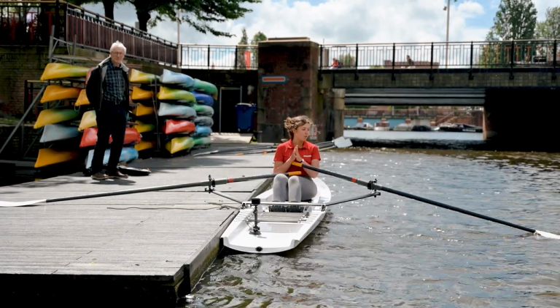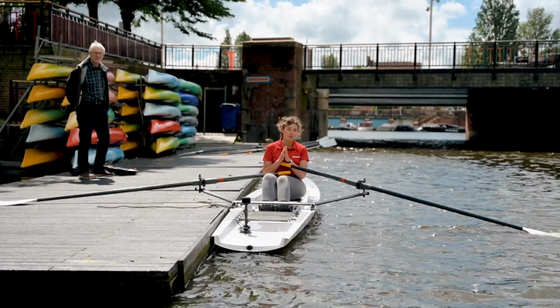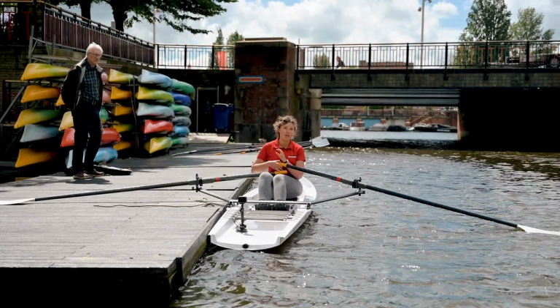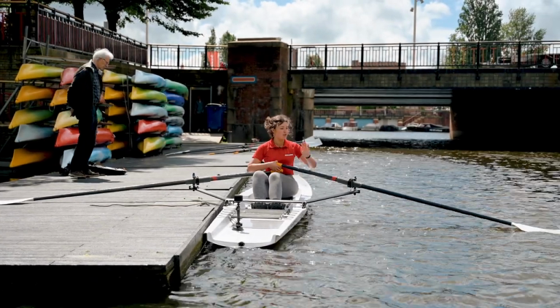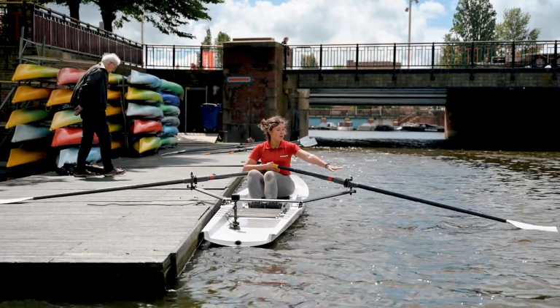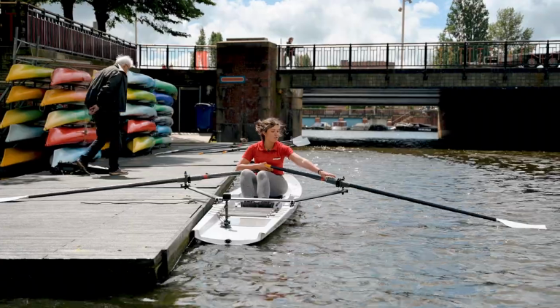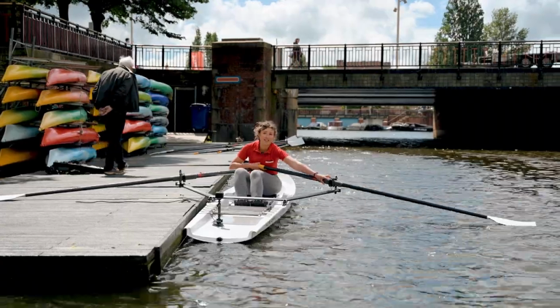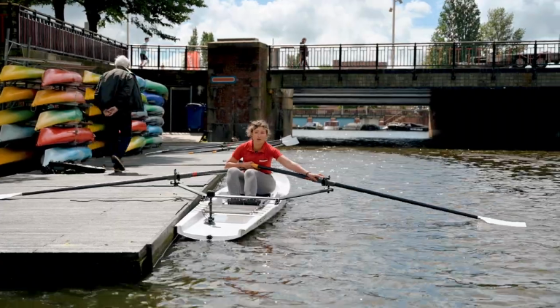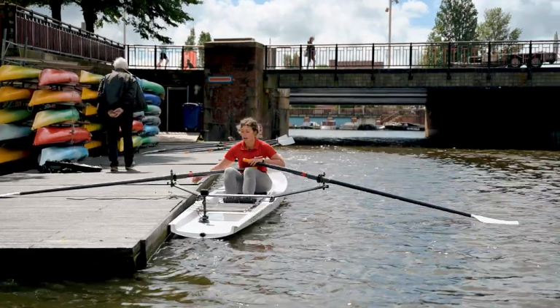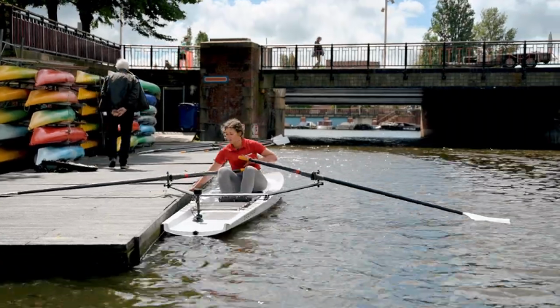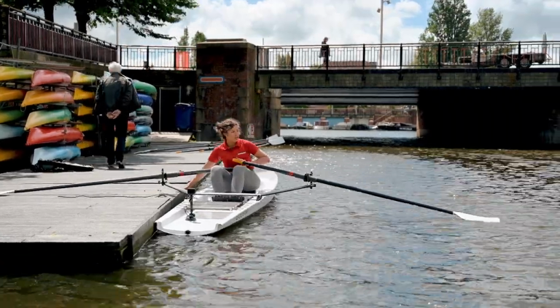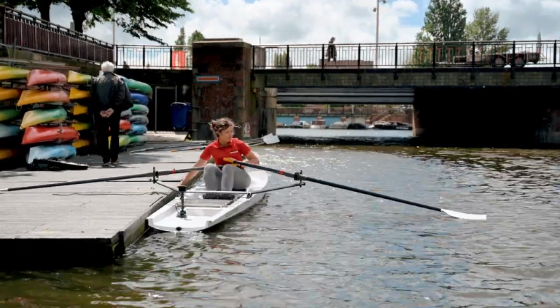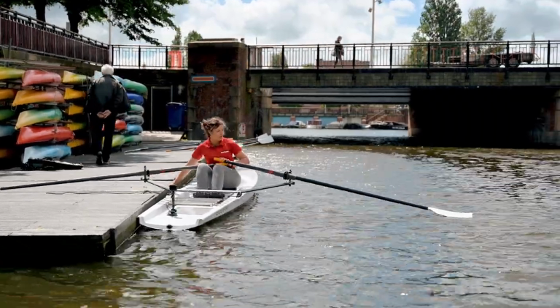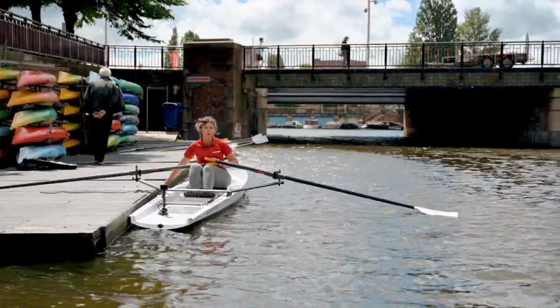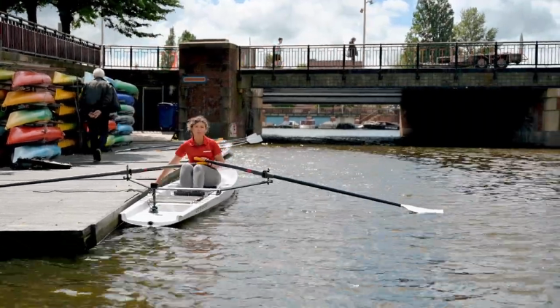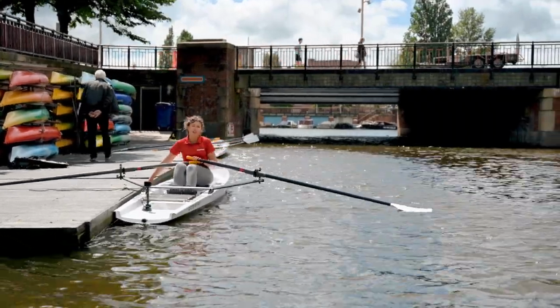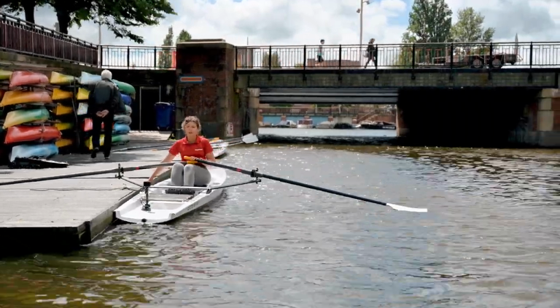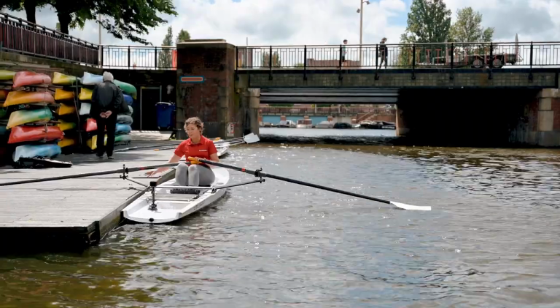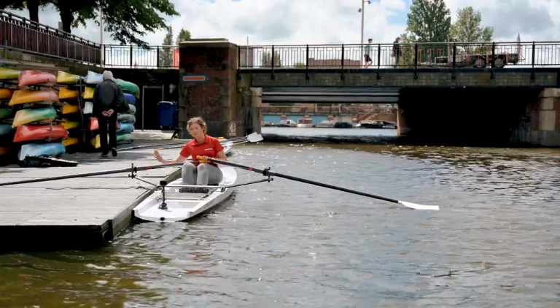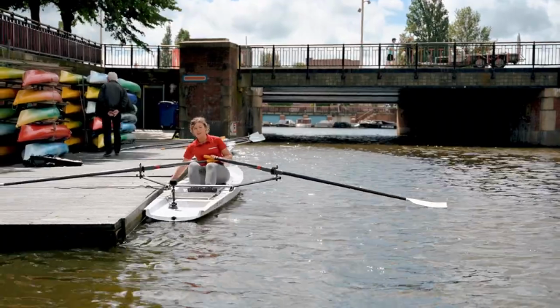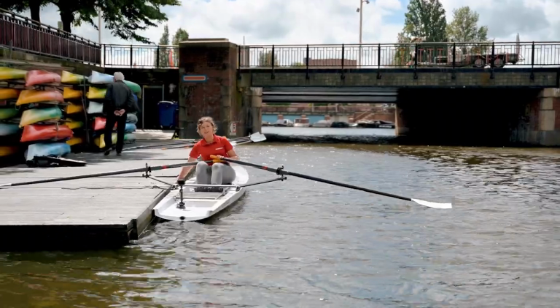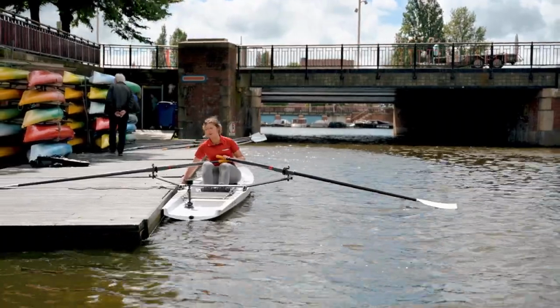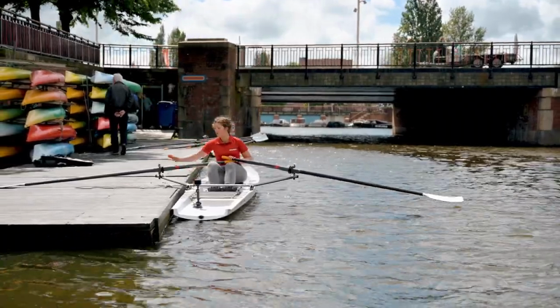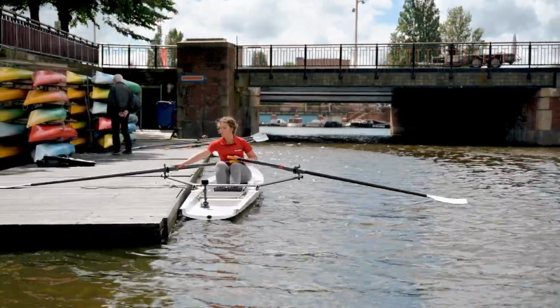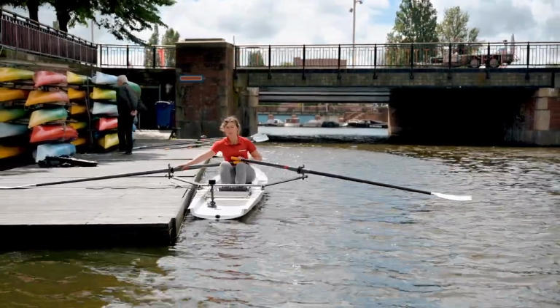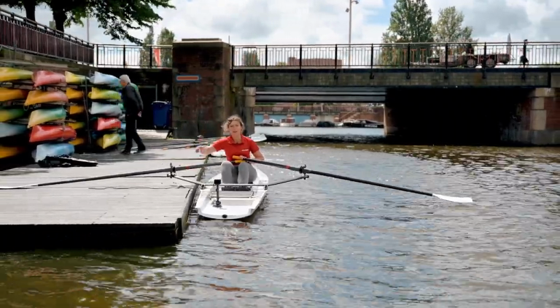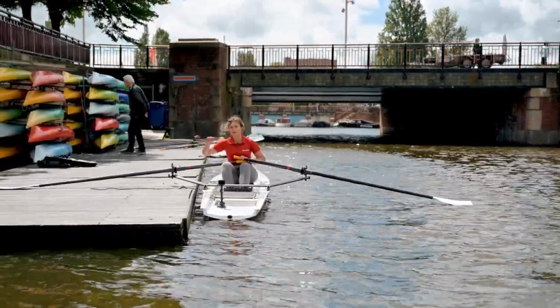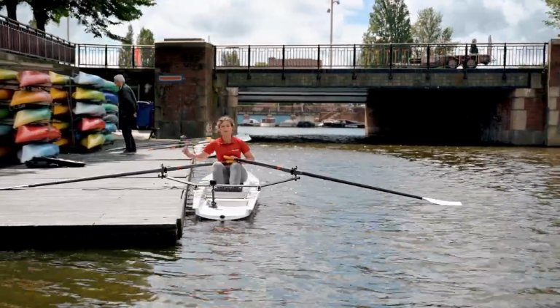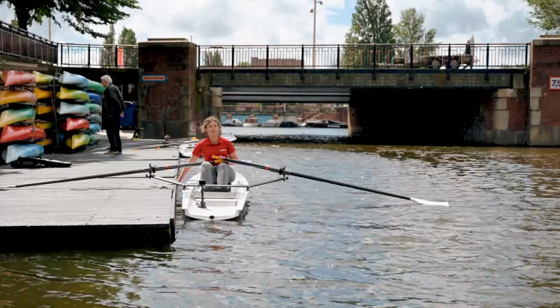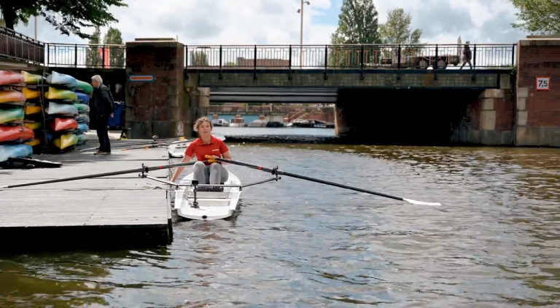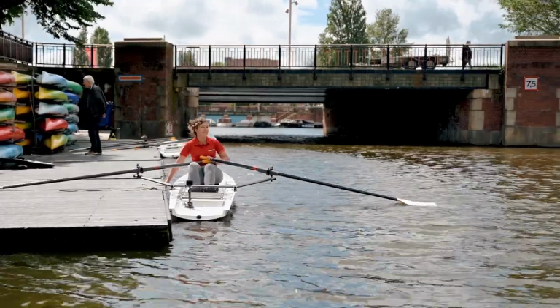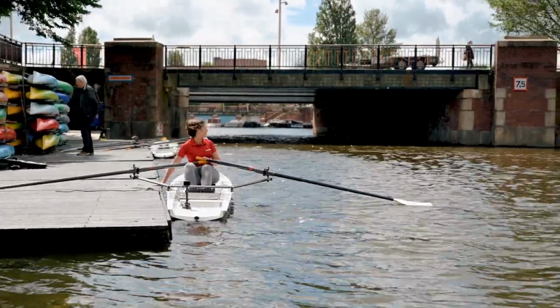Well, most important, one last check to see if your oar lock is closed, if your blade is flat on the water, and then quite simply, in a second push off, pull this oar in, and push off even further. That's it.